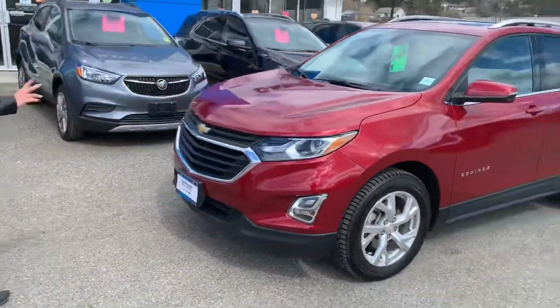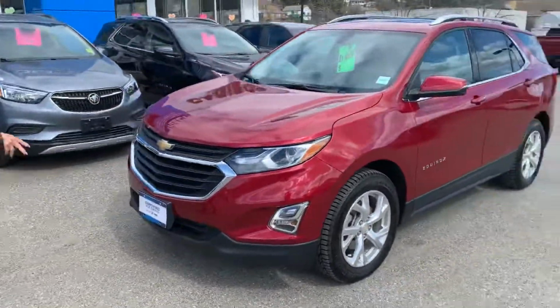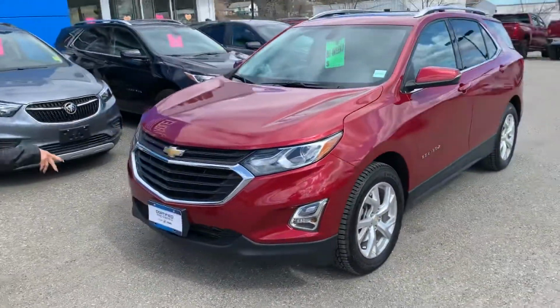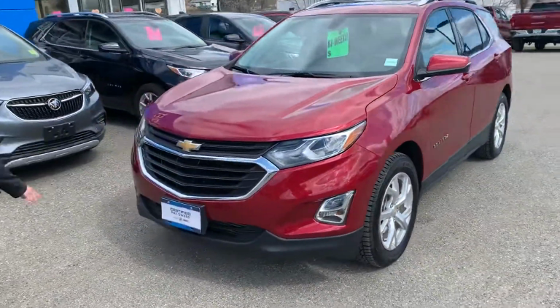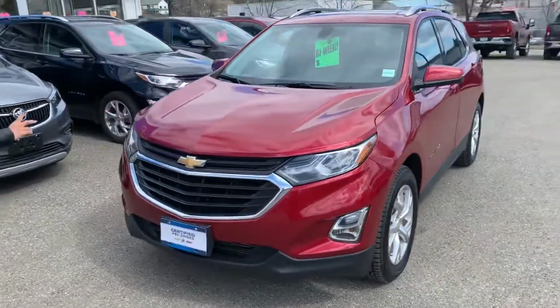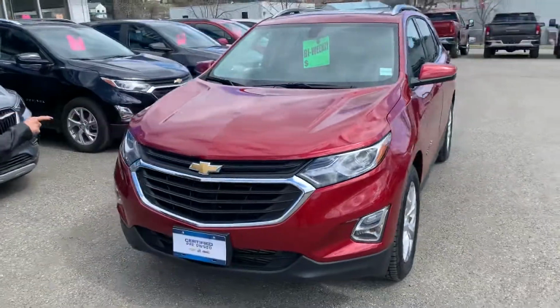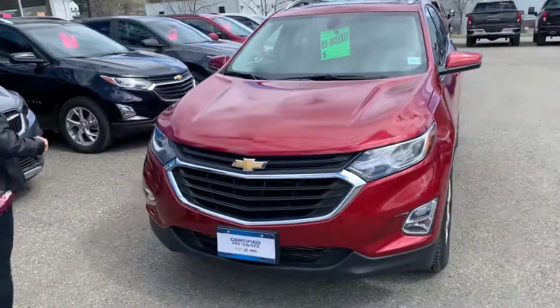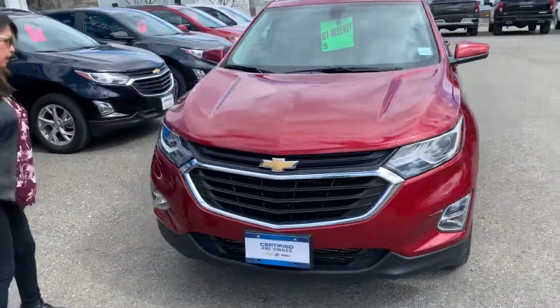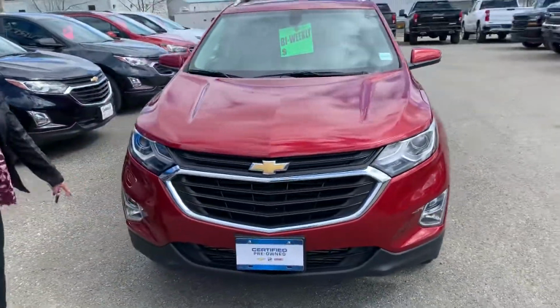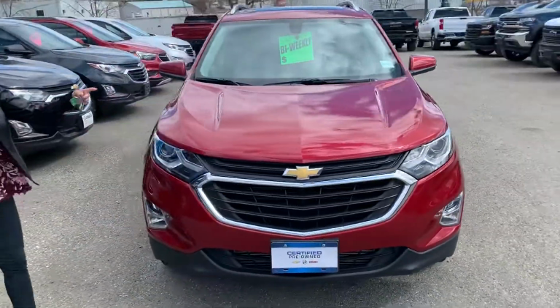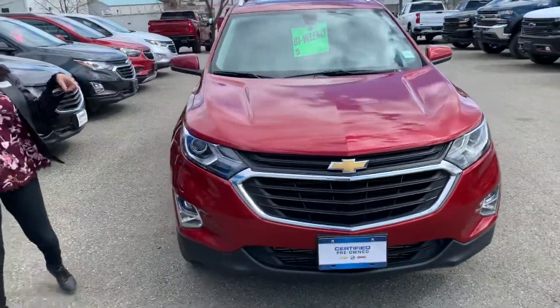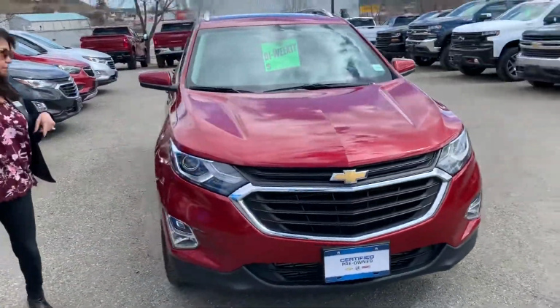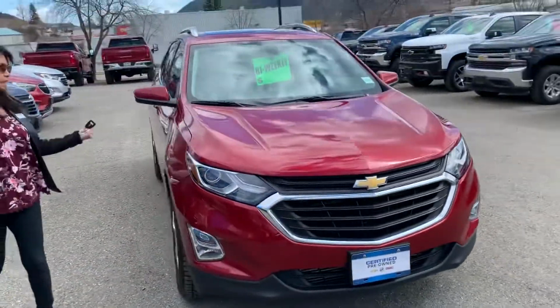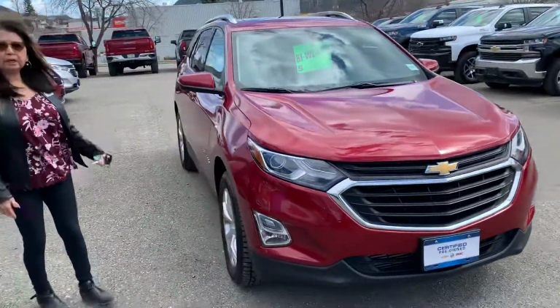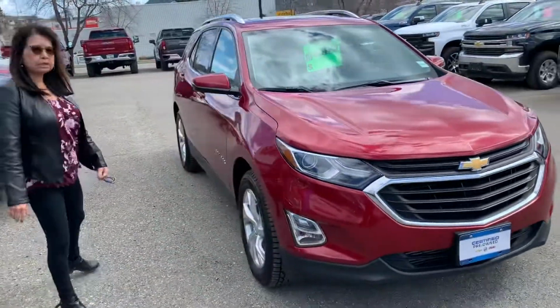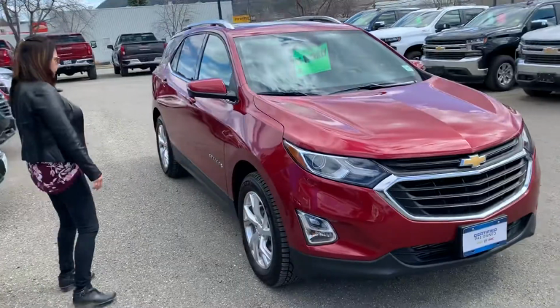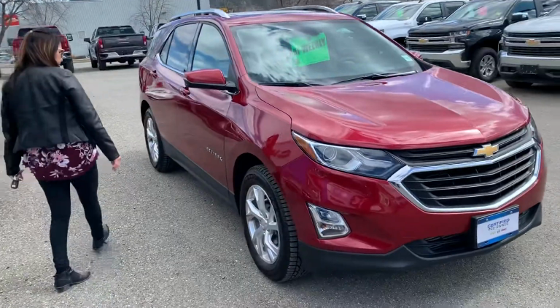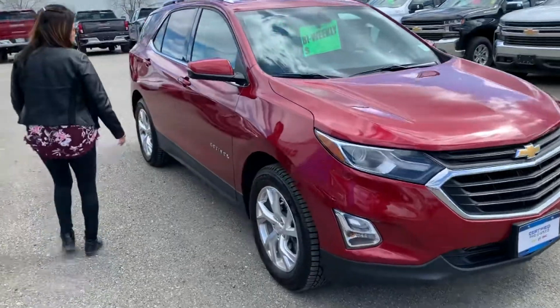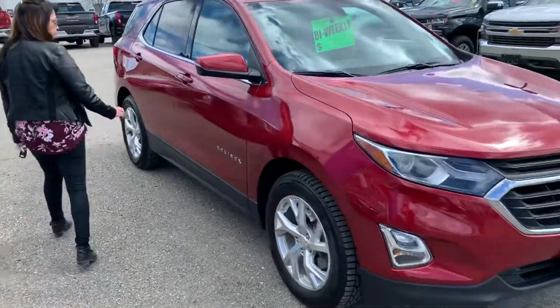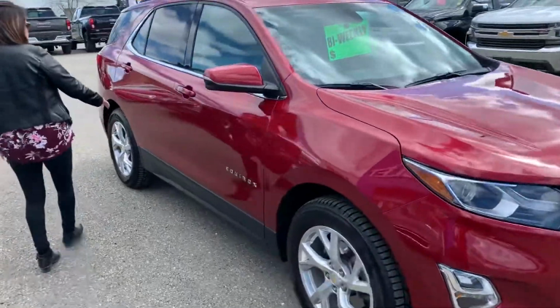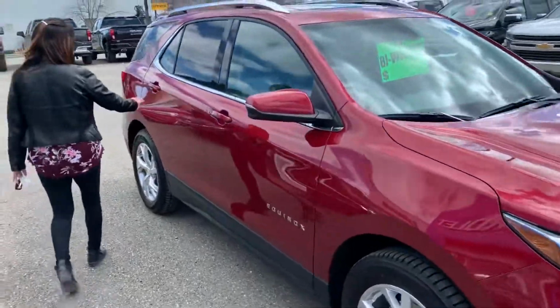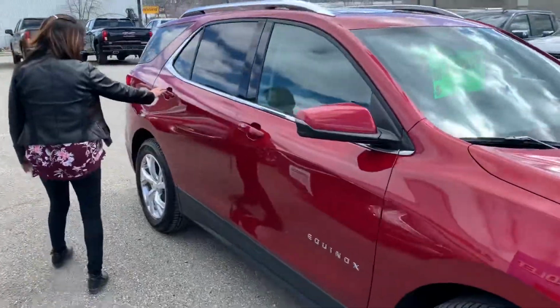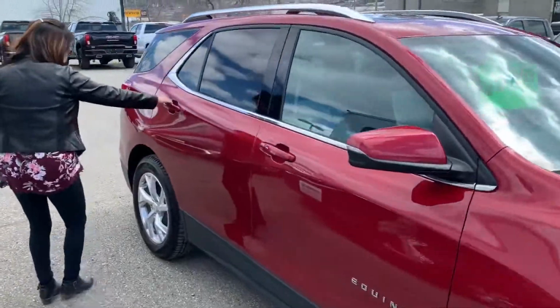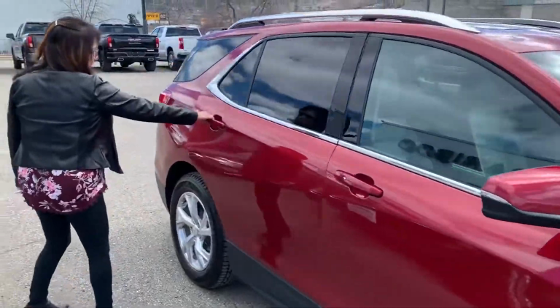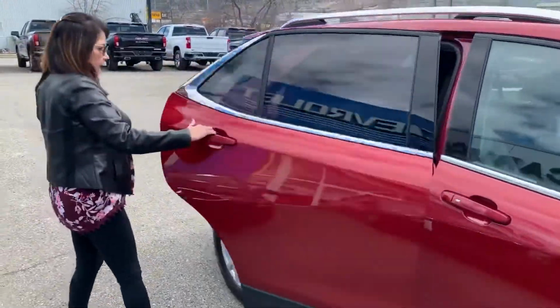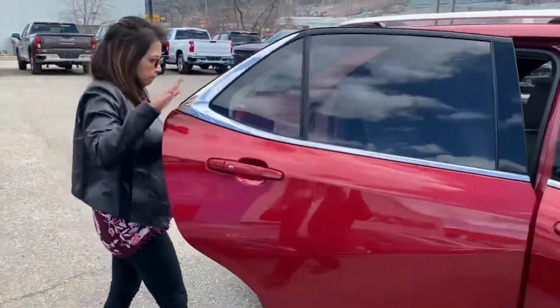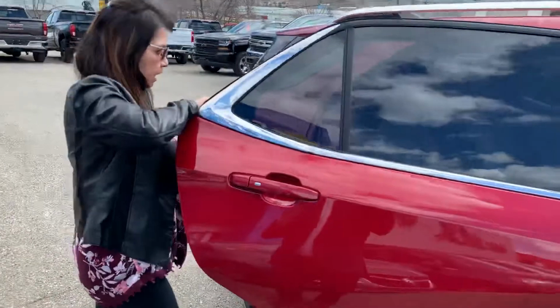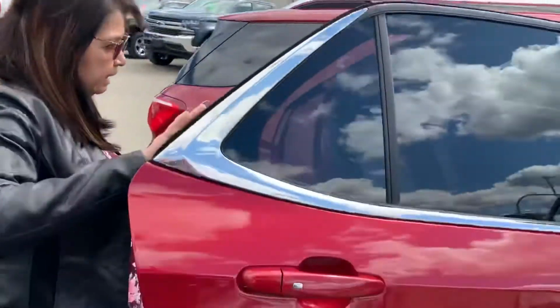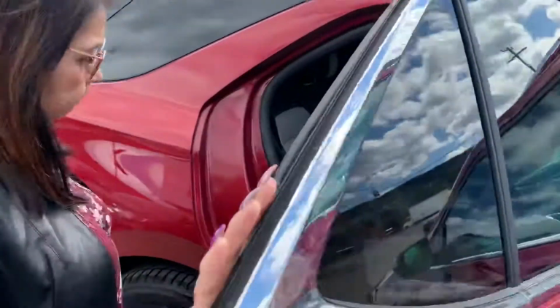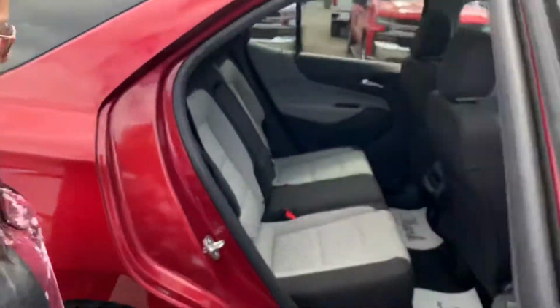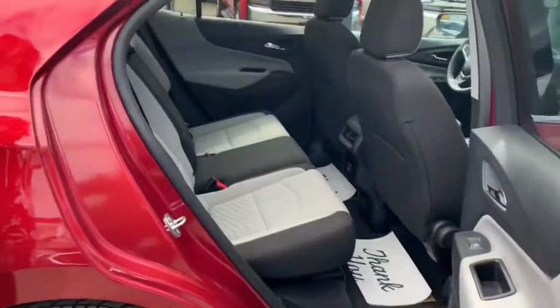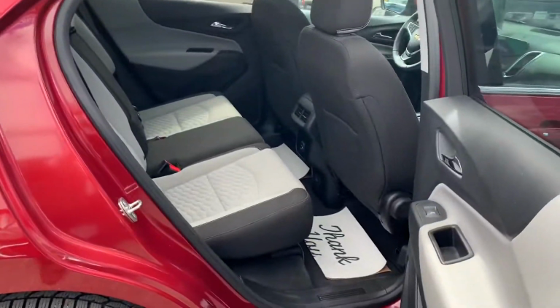We've got some nice fog lights and I love this red. It's not the fire engine red, but it's like a red quartz. It's got a beautiful interior, and you've got seating for five people comfortably.